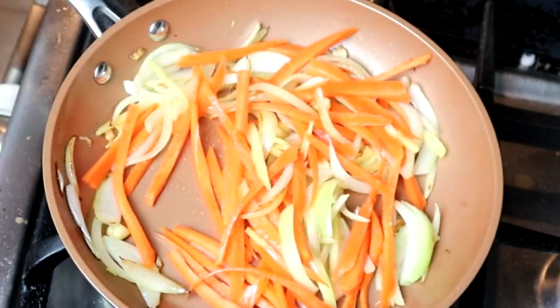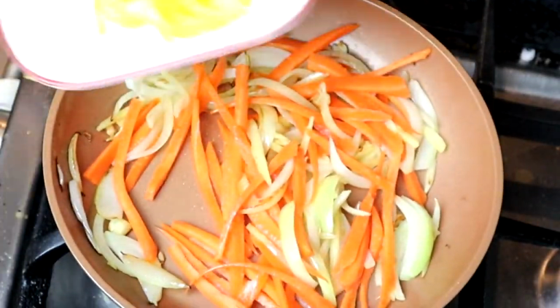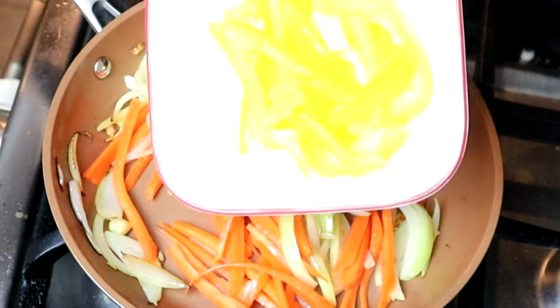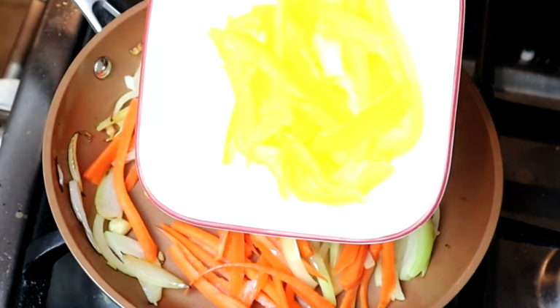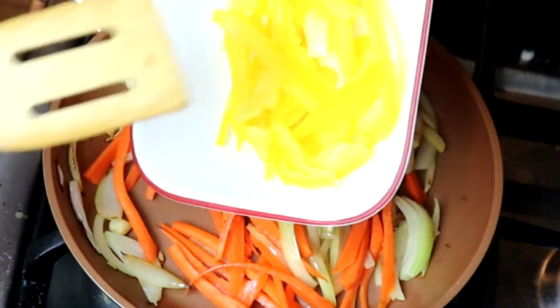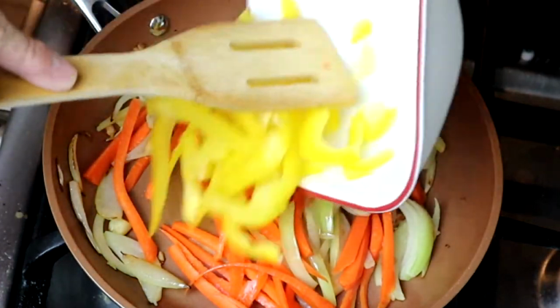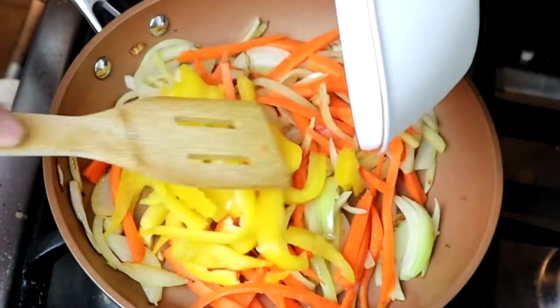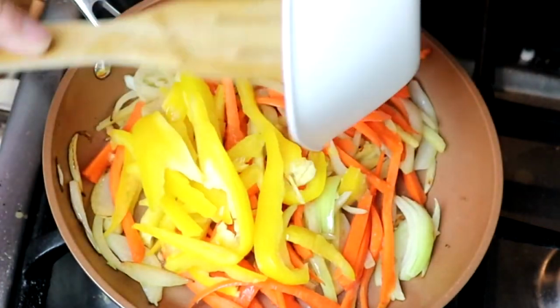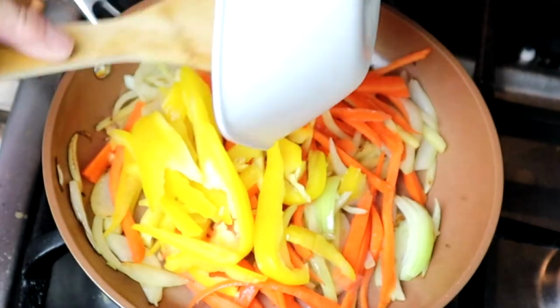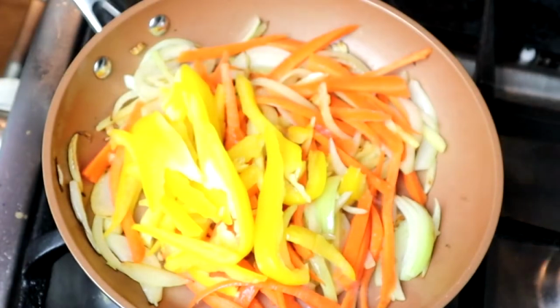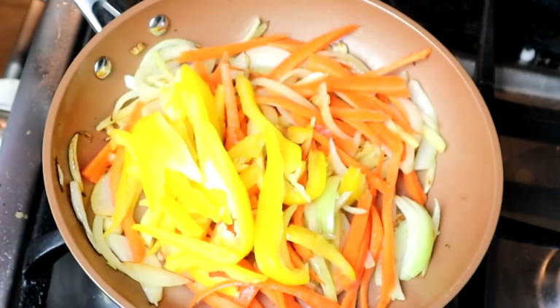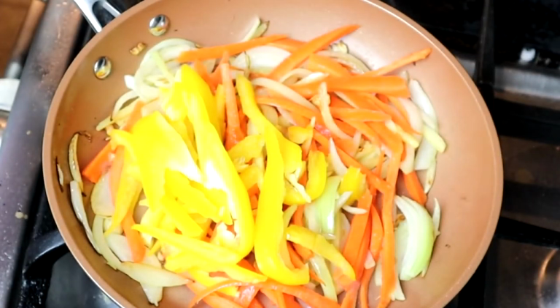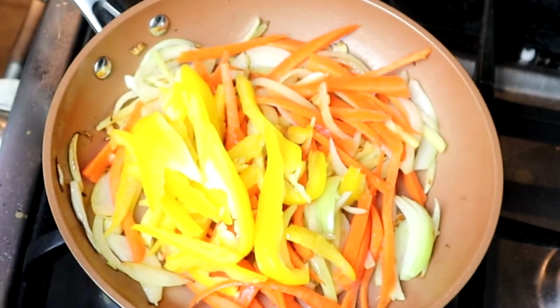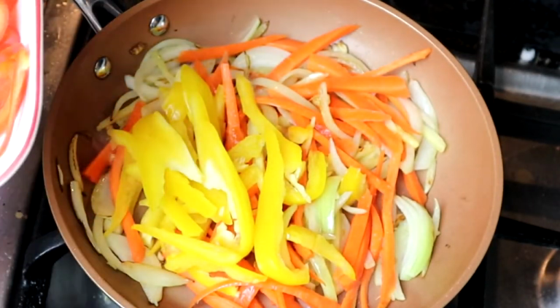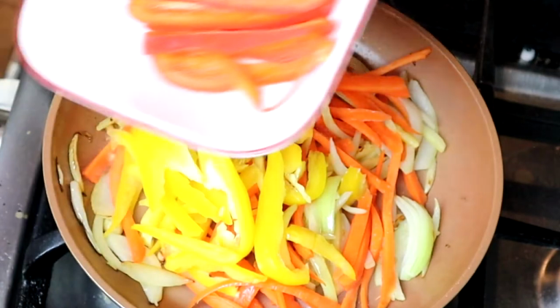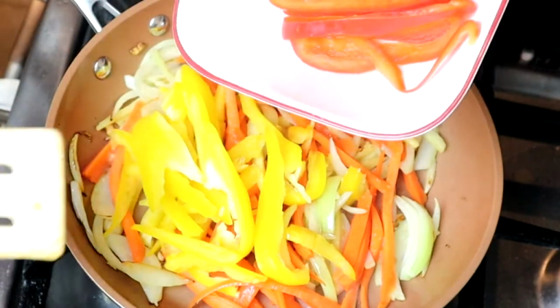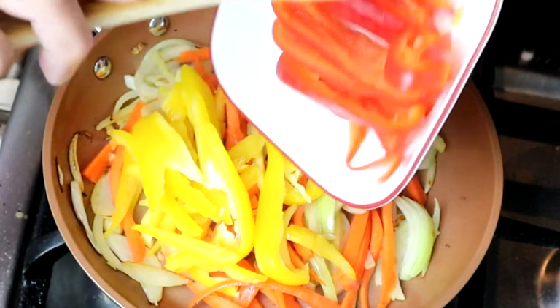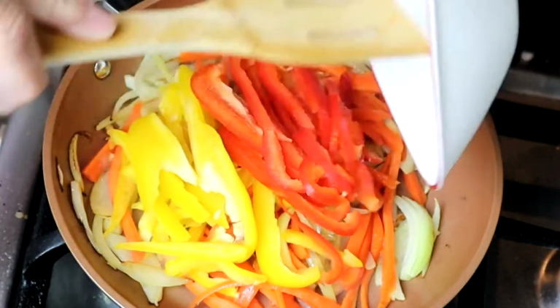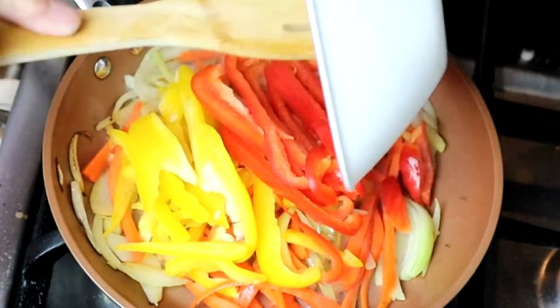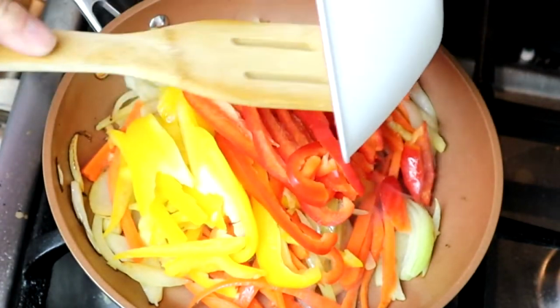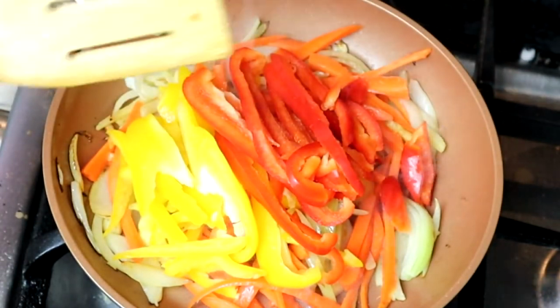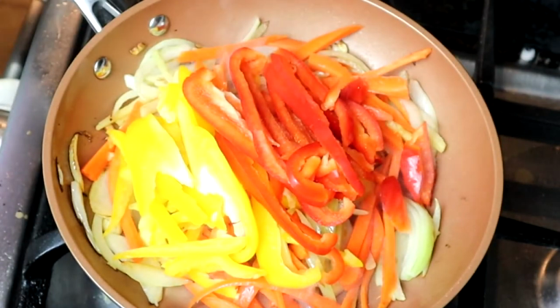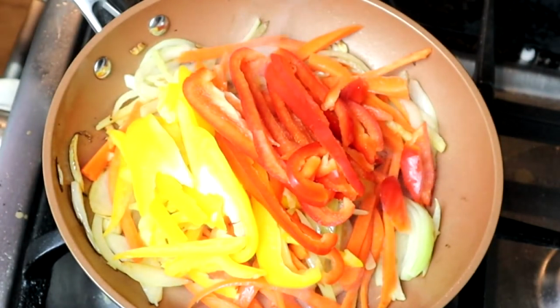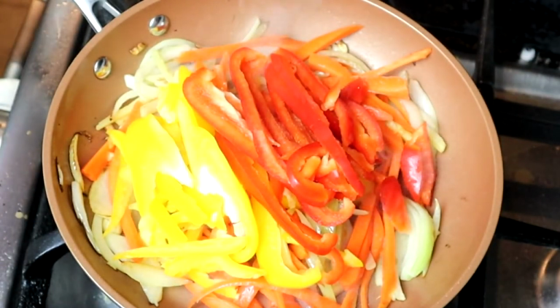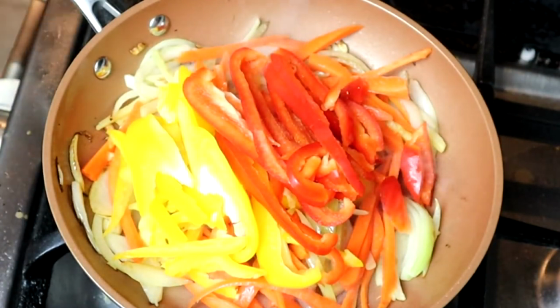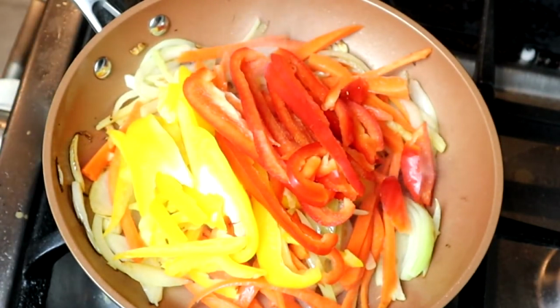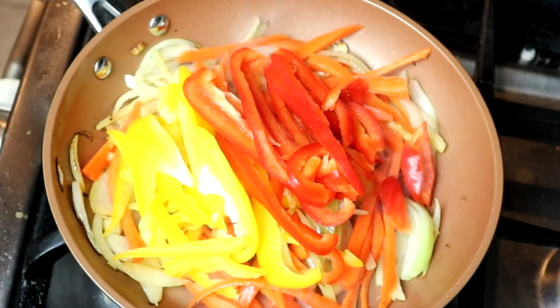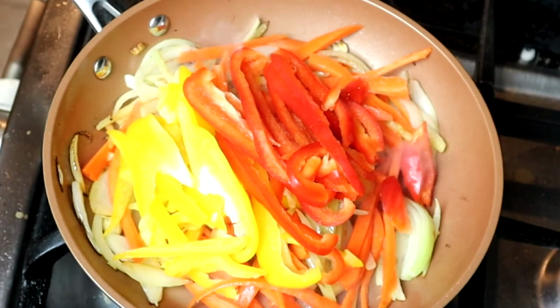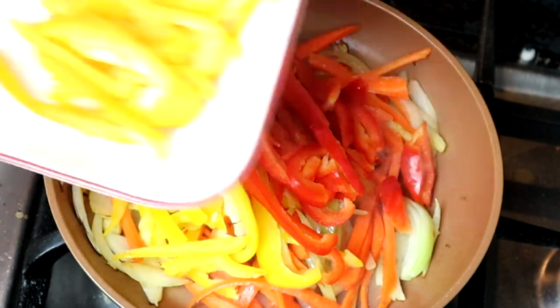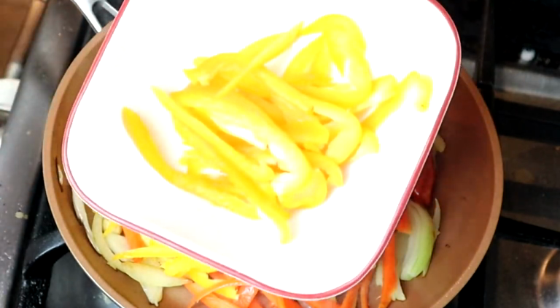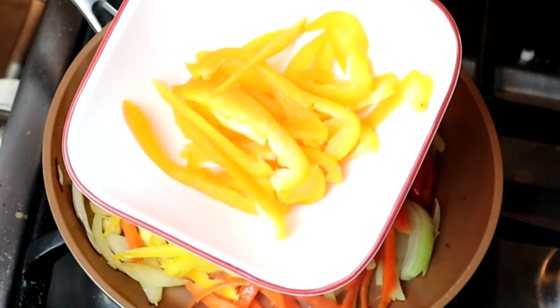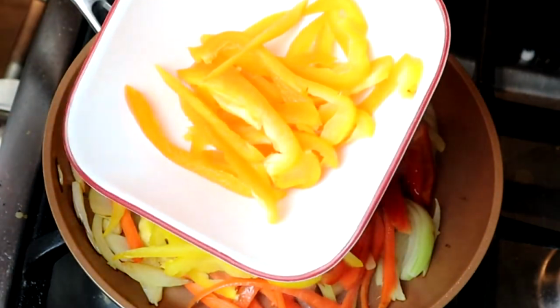I have yellow pepper and red pepper. All right.